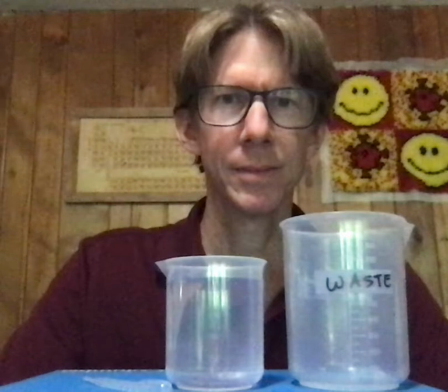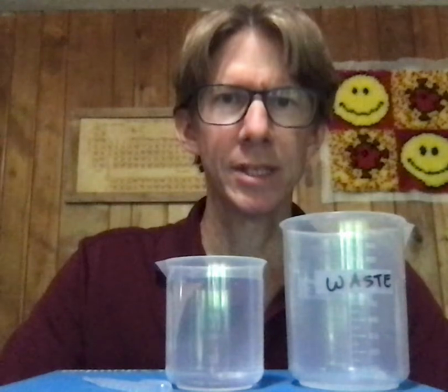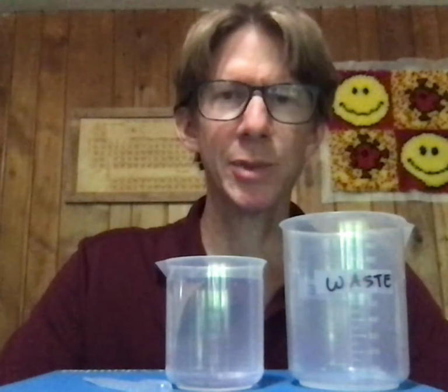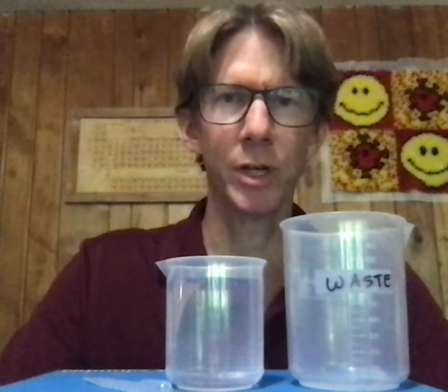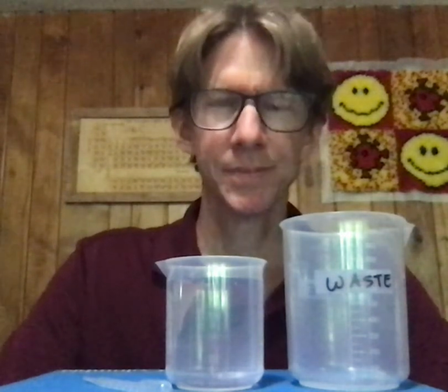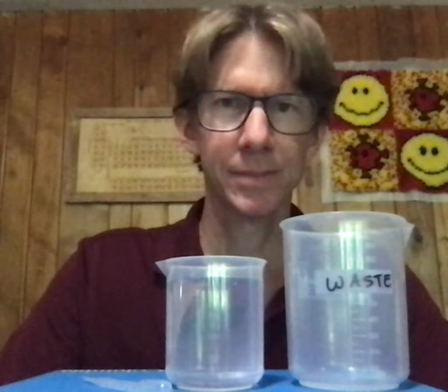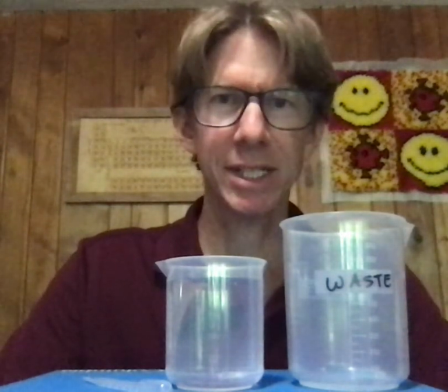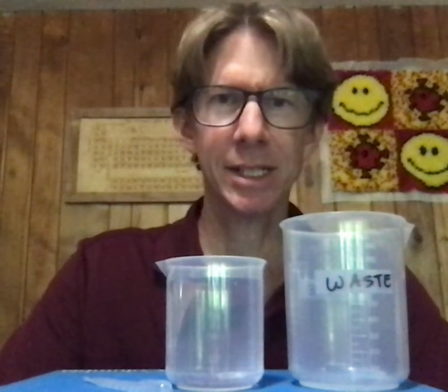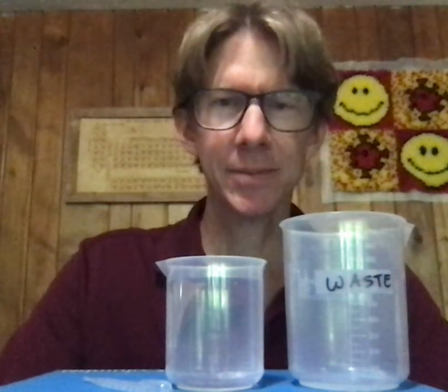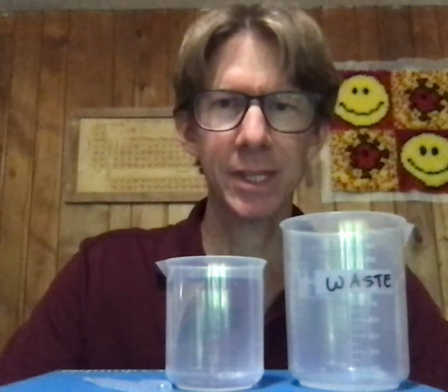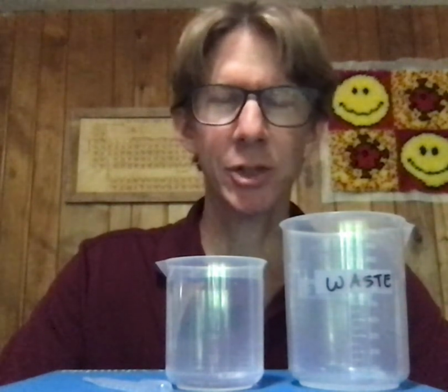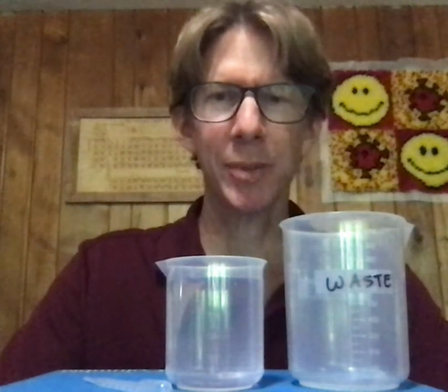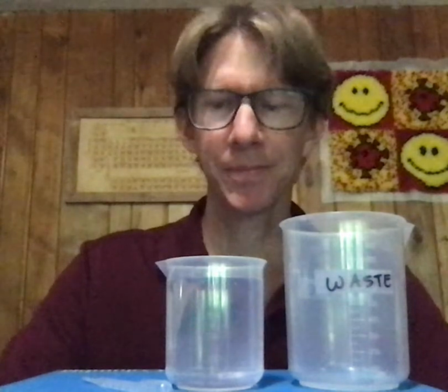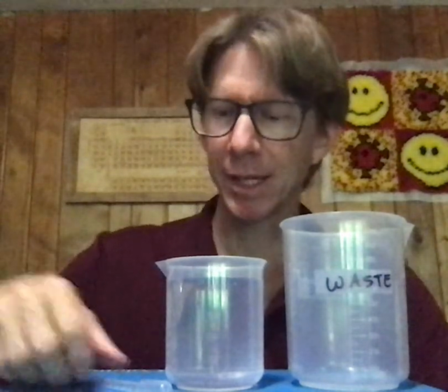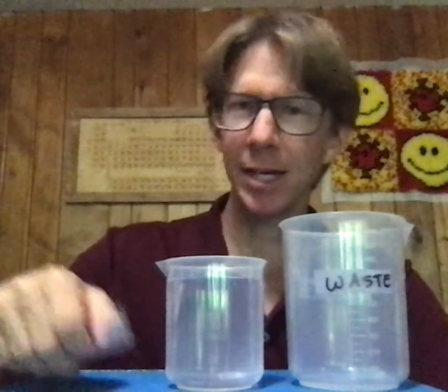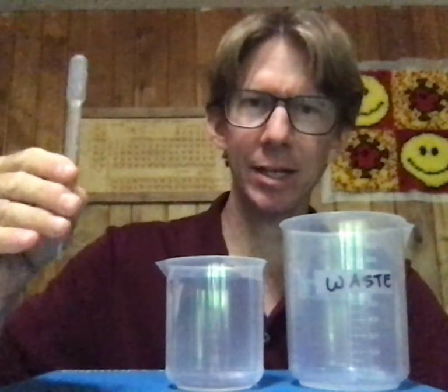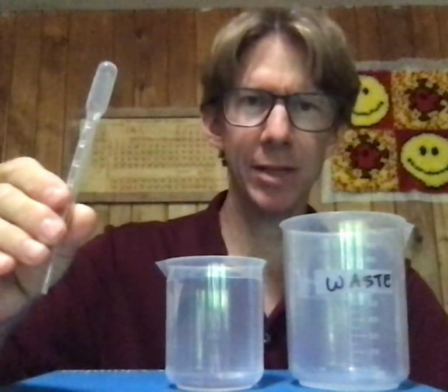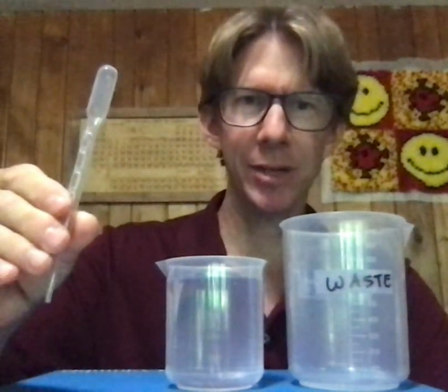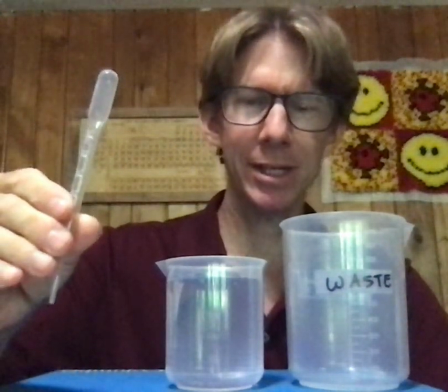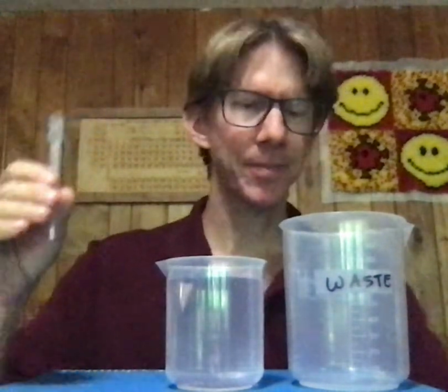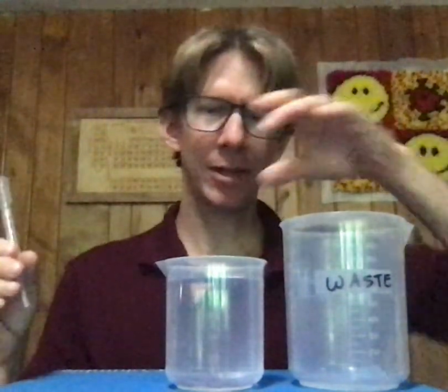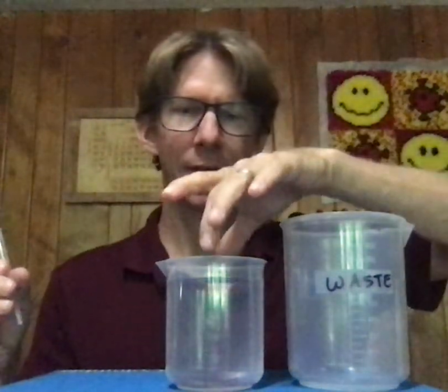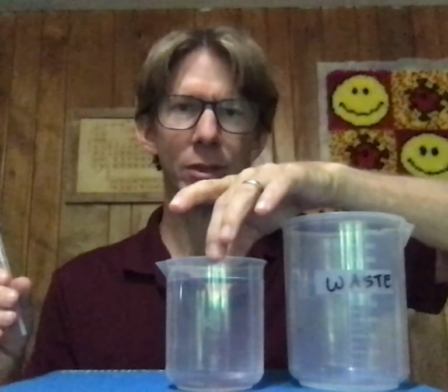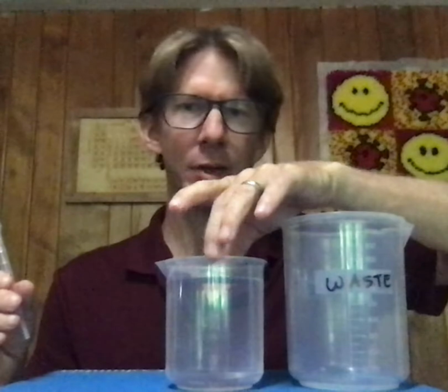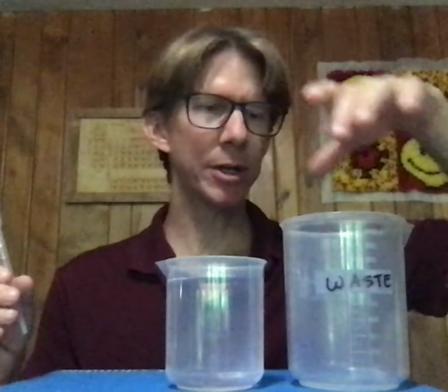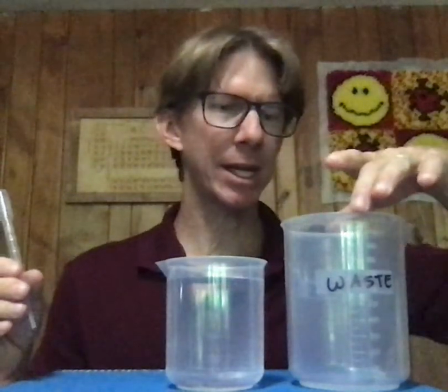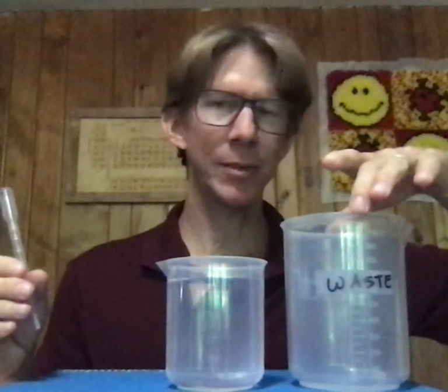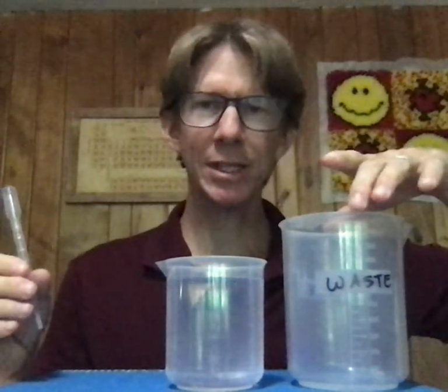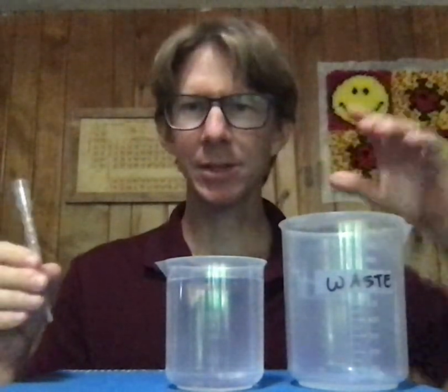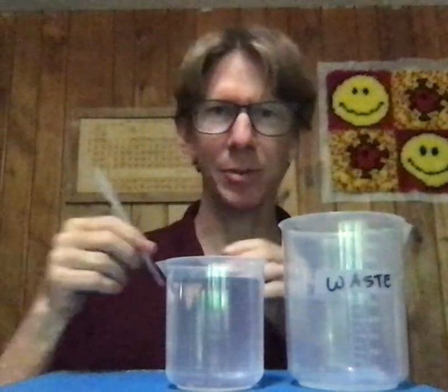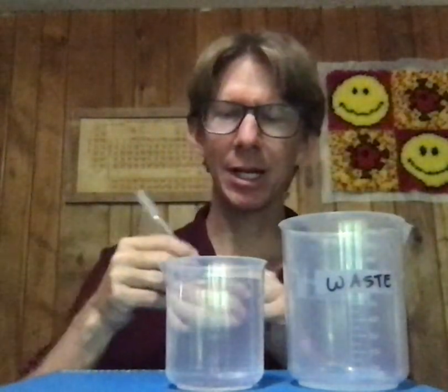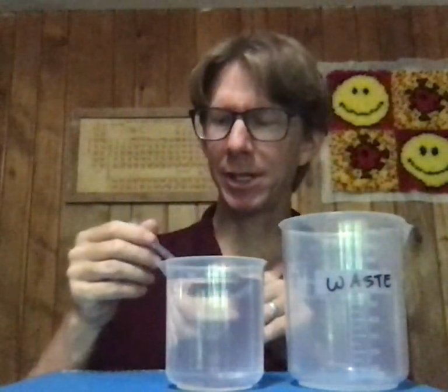This is experiment one, basic techniques: condition the pipette. I've got my pipette right here, I've got my equilibrated water, and I've got my waste beaker properly labeled right here.